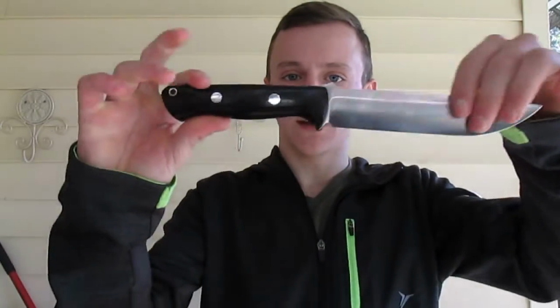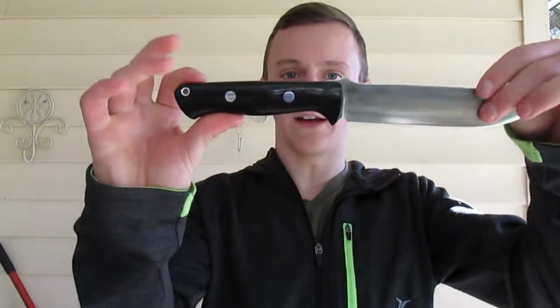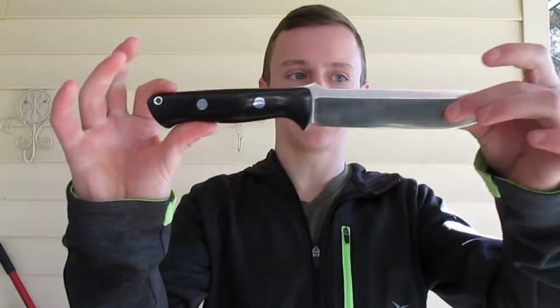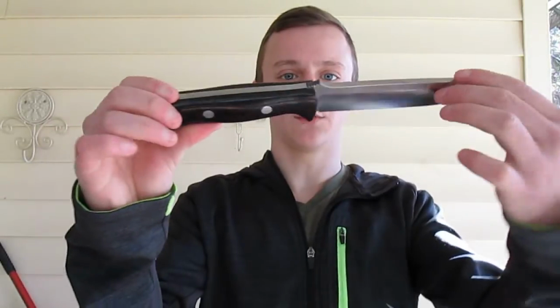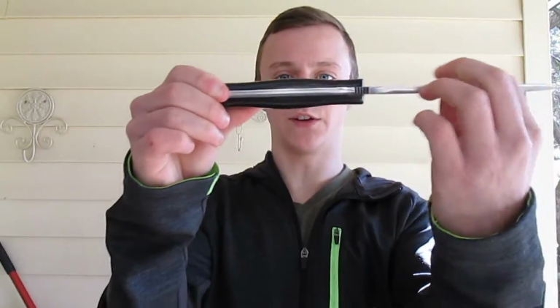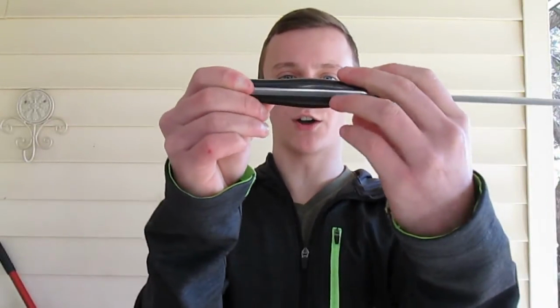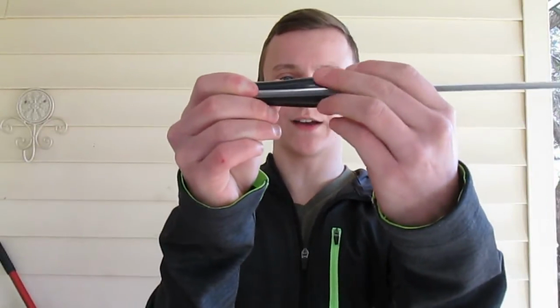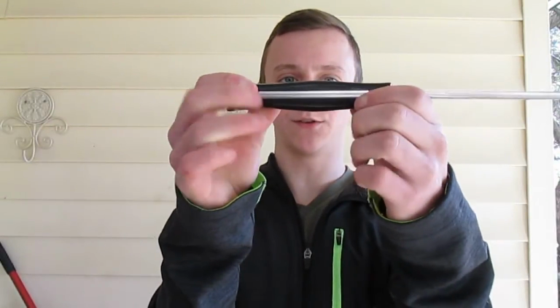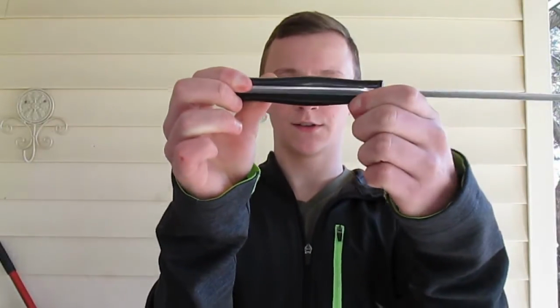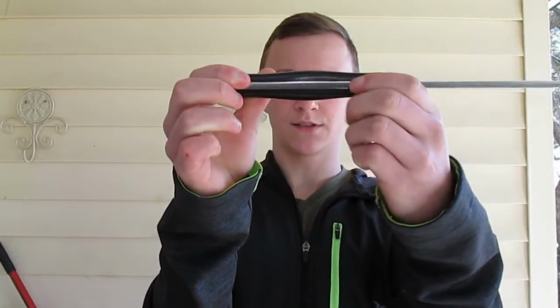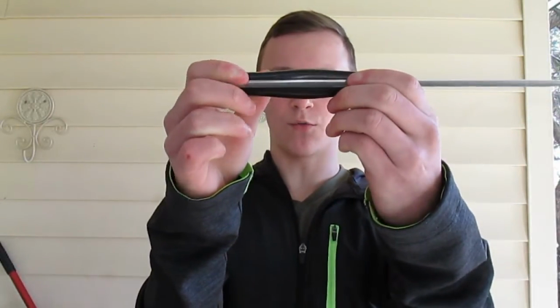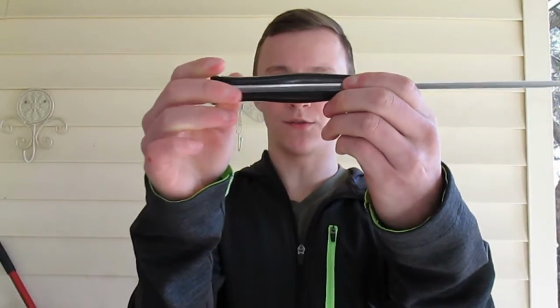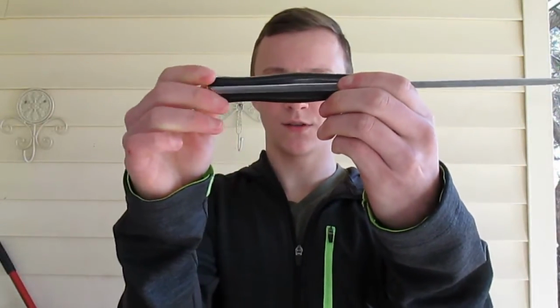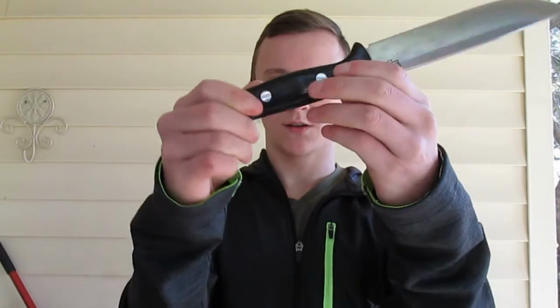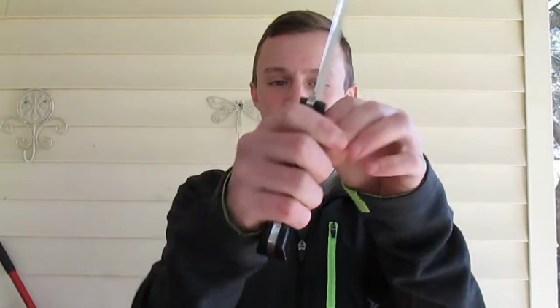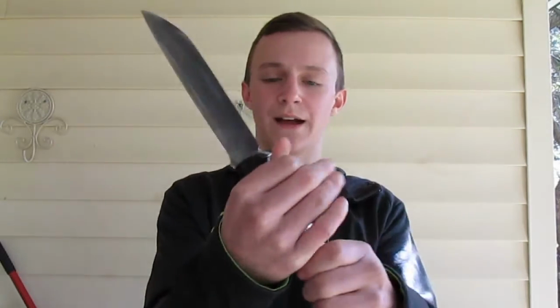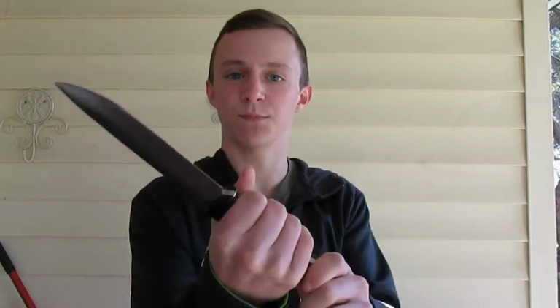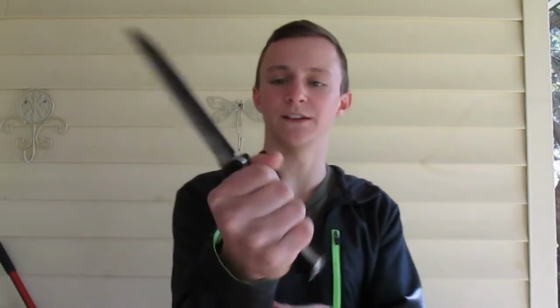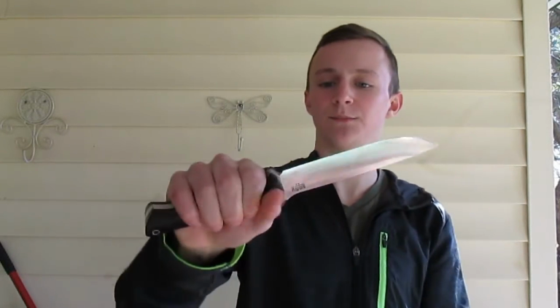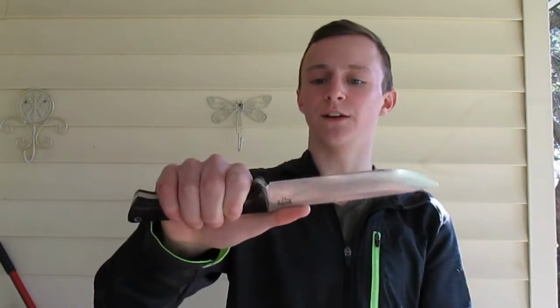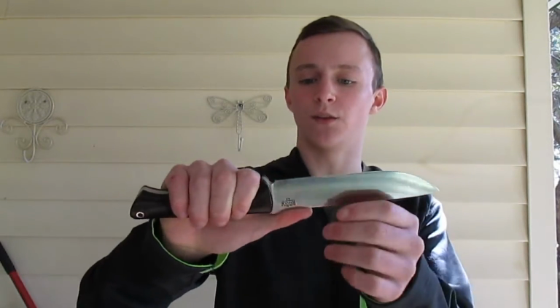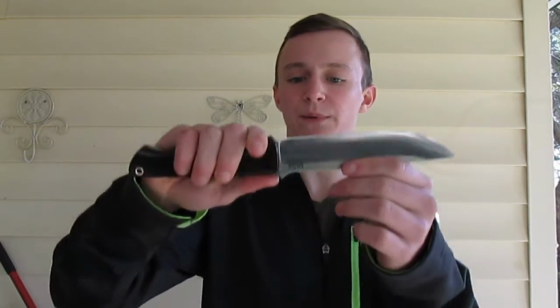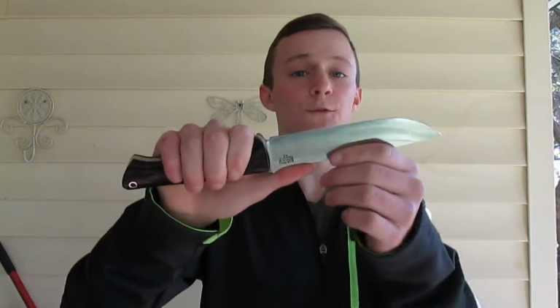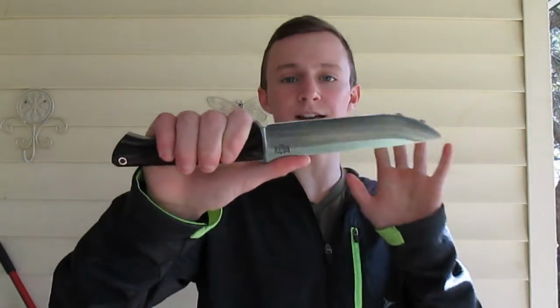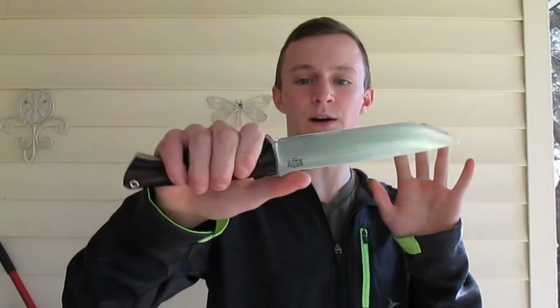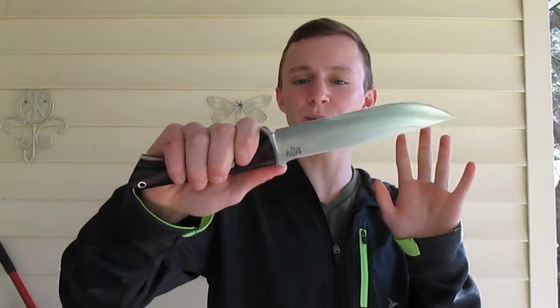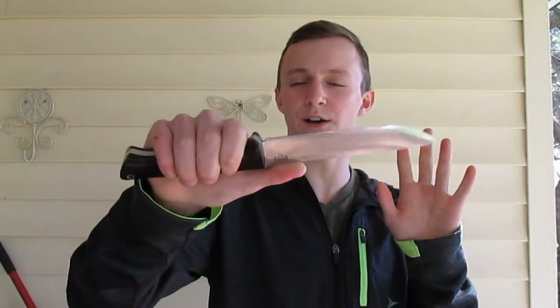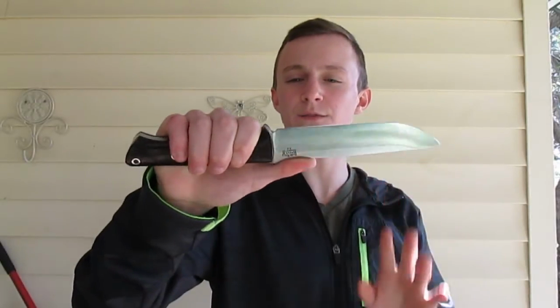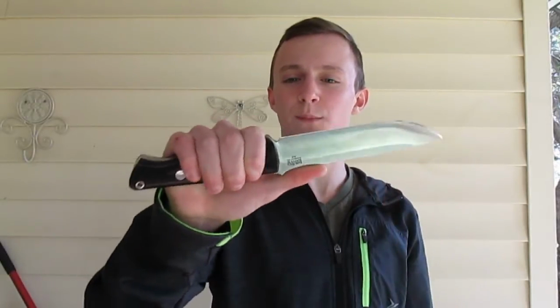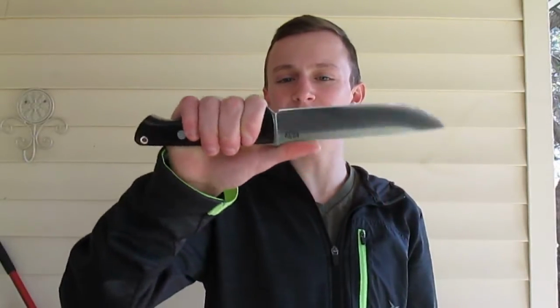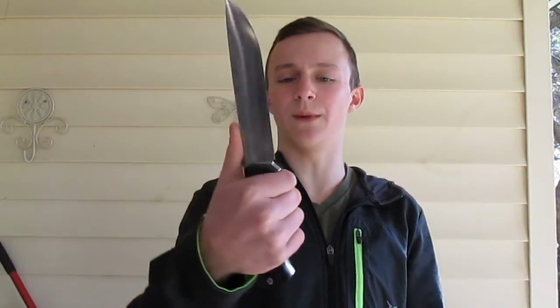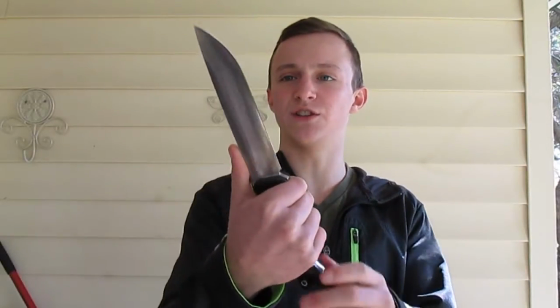Let's take it out of the sheath. Man, look at that. Look at the contouring of that handle. That Coke bottle shape just fits my hand perfectly. The ramp so far doesn't get on my nerves. The jimping's pretty aggressive, but it doesn't bother me that much.